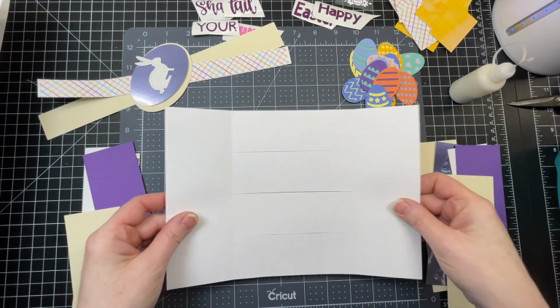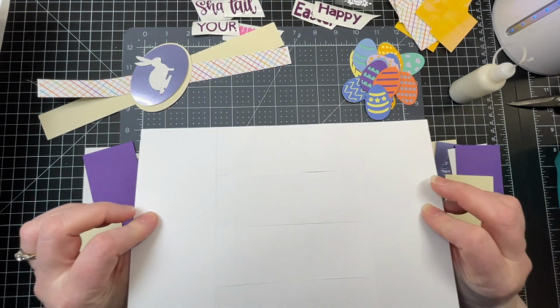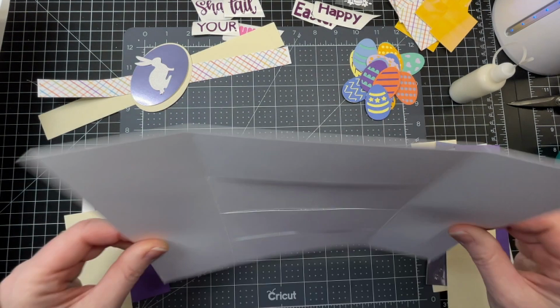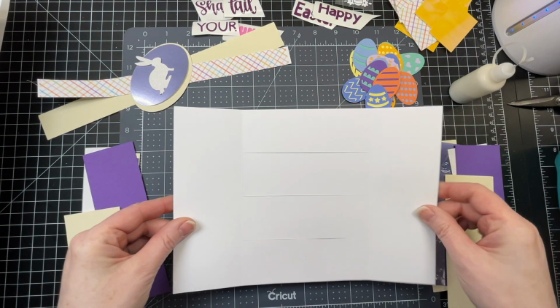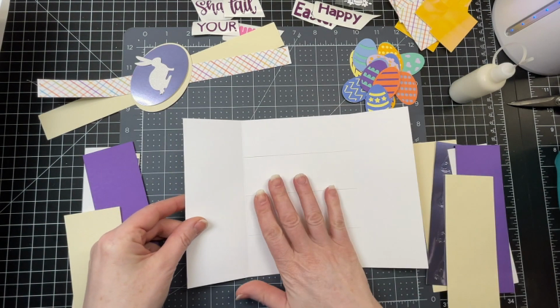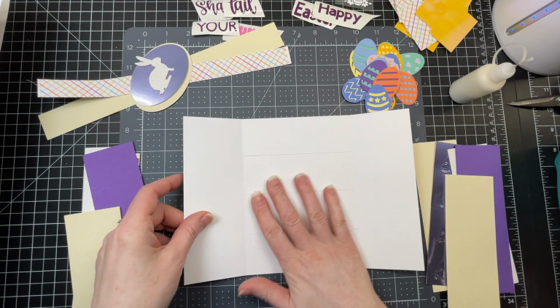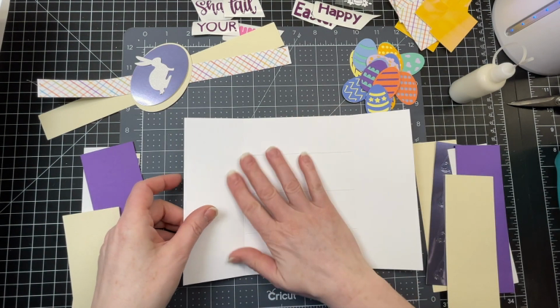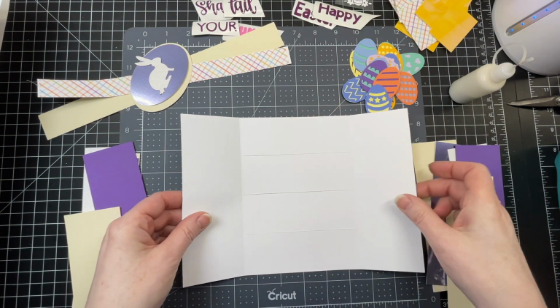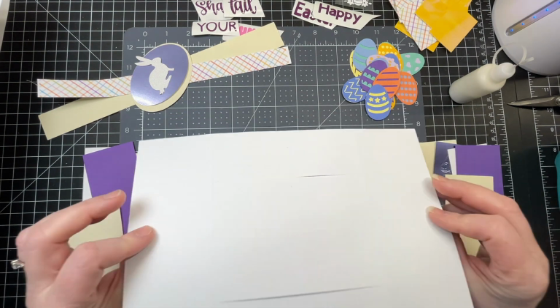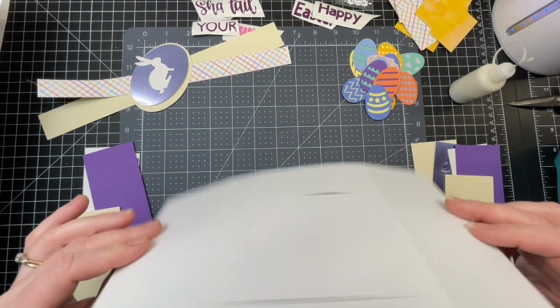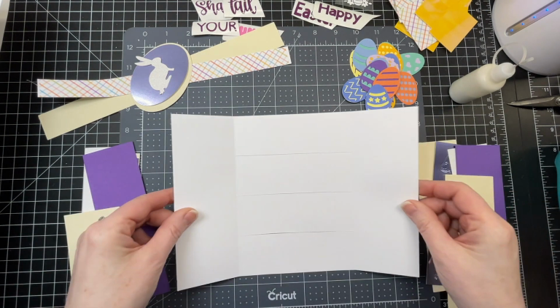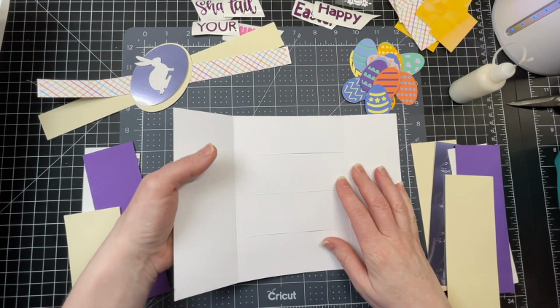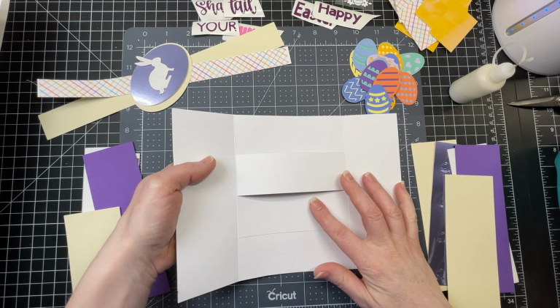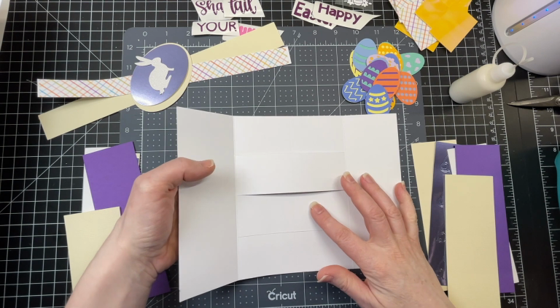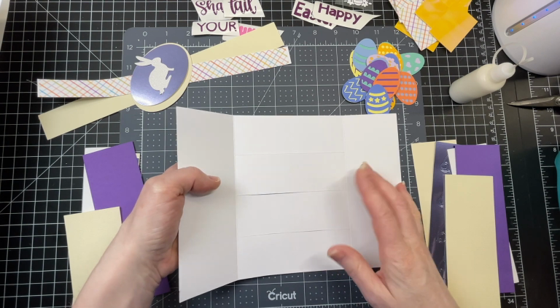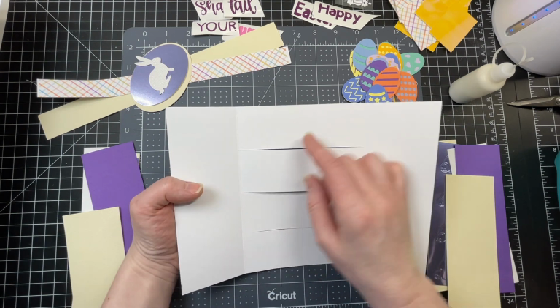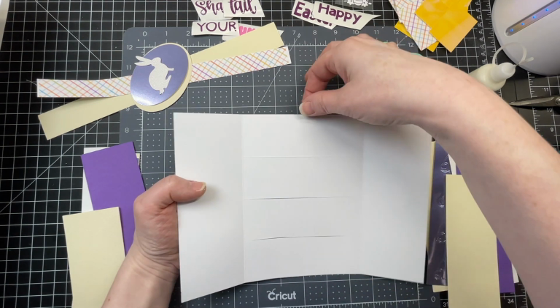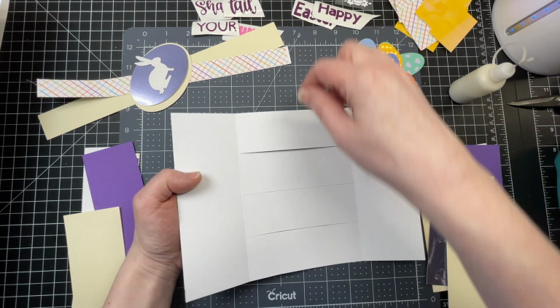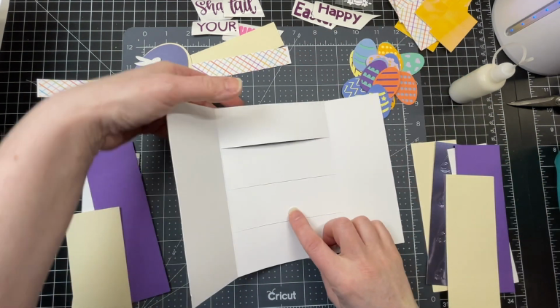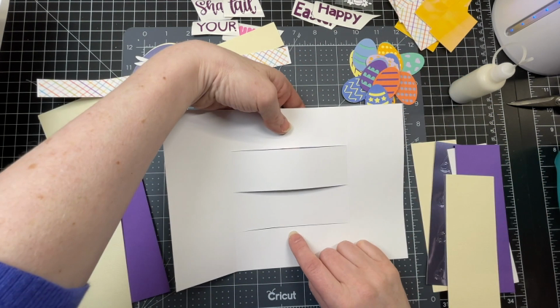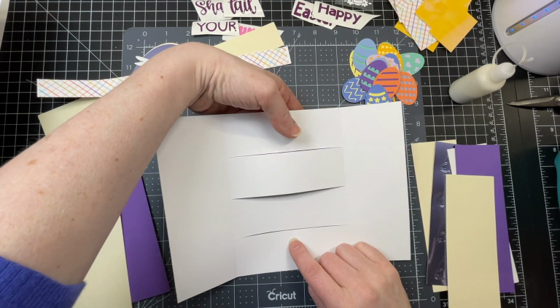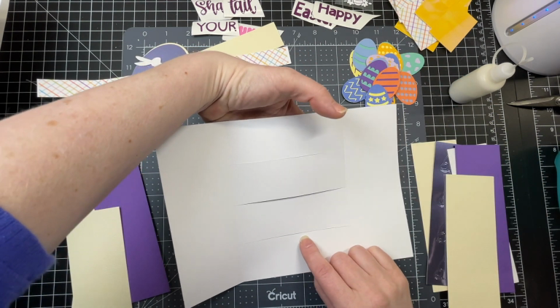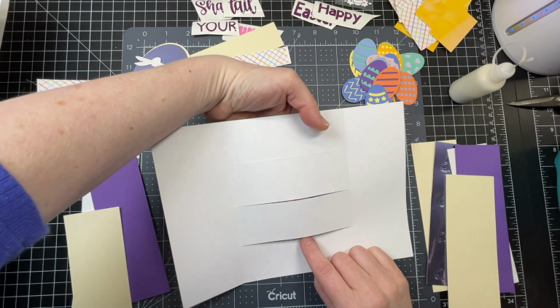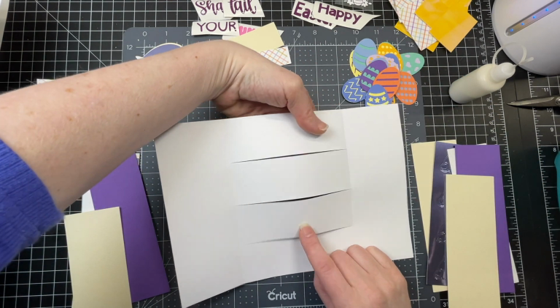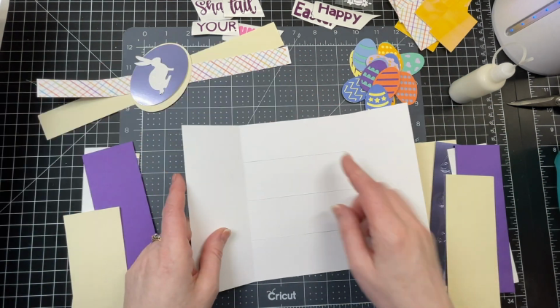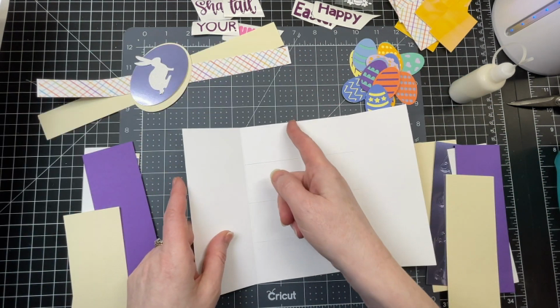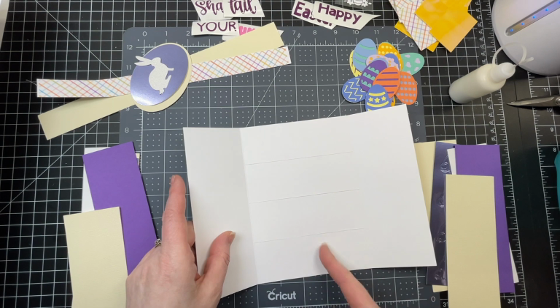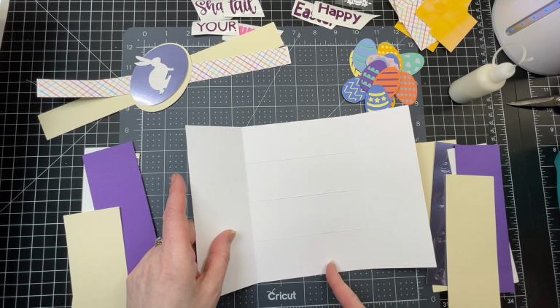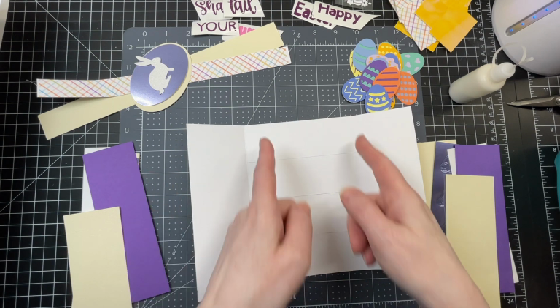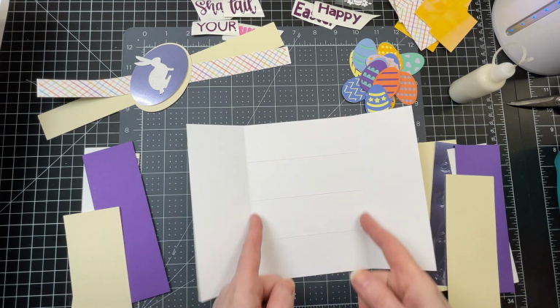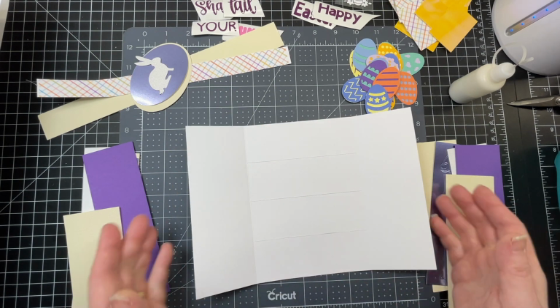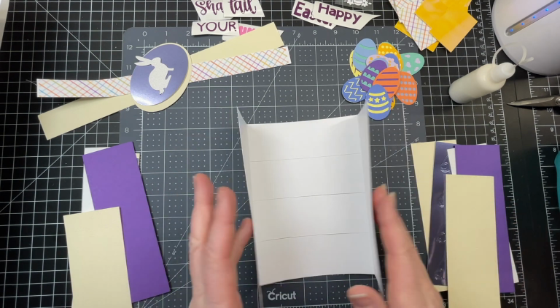I'm starting with my card base. My card base is just a simple piece of 80-pound cardstock, and it has three slits in the center panel, a score line here, and a score line on both sides.